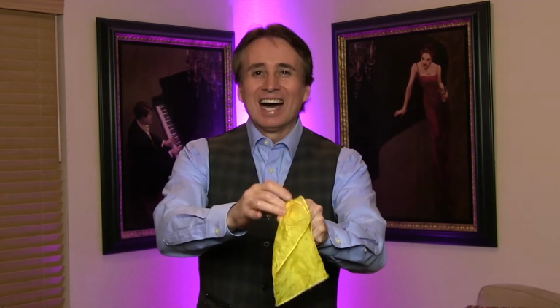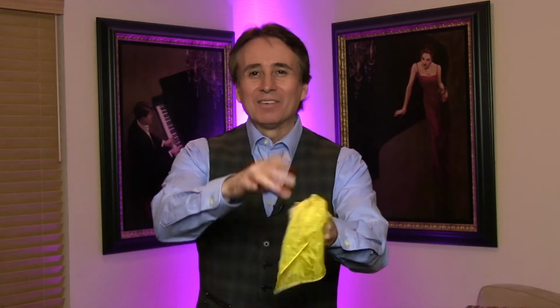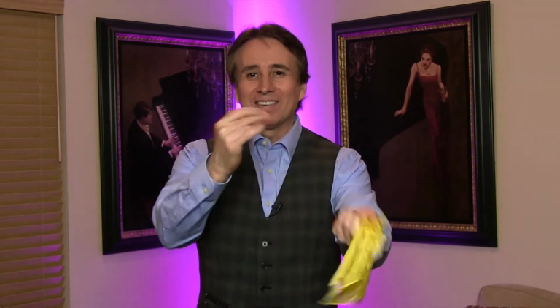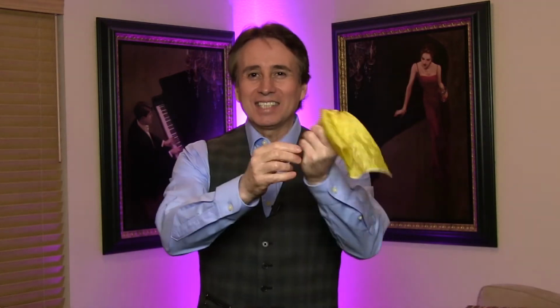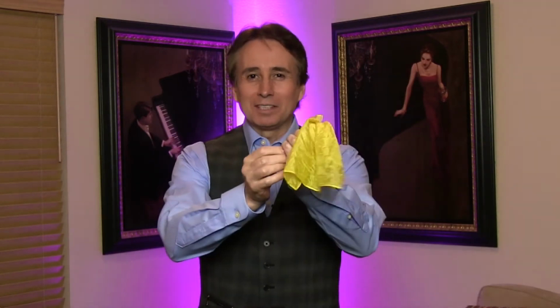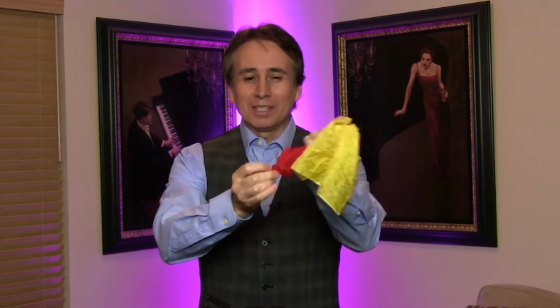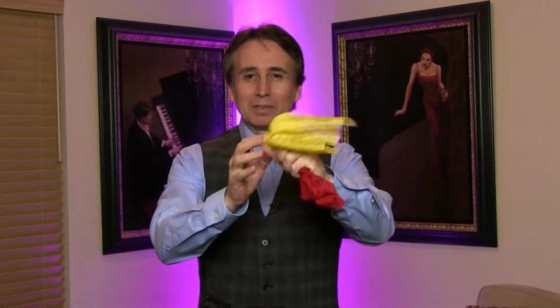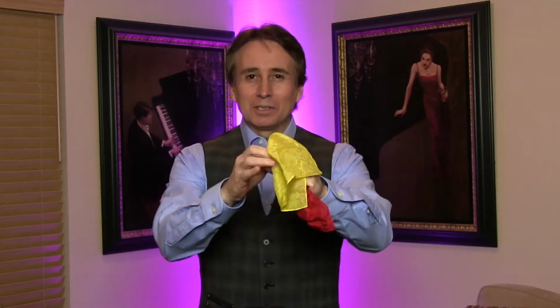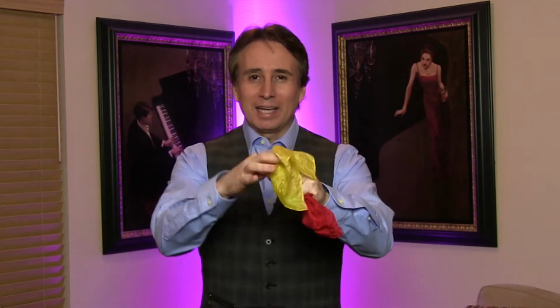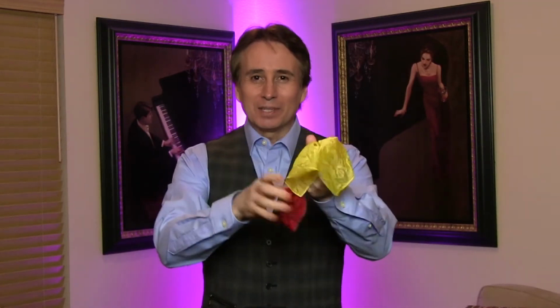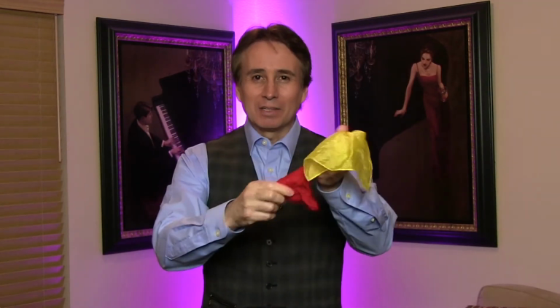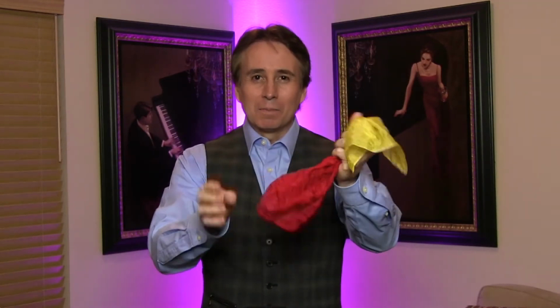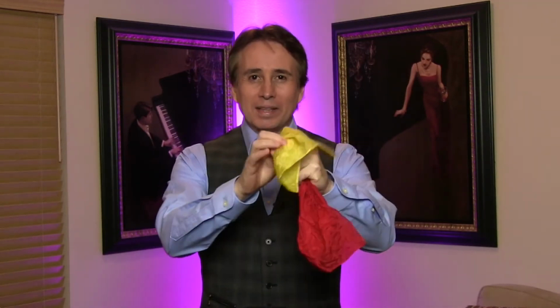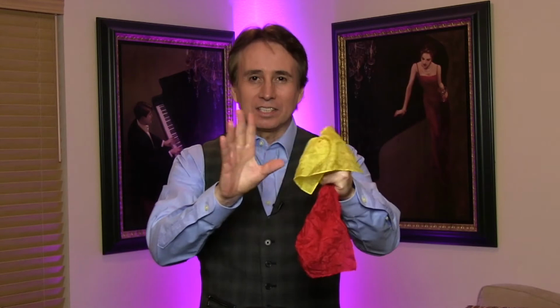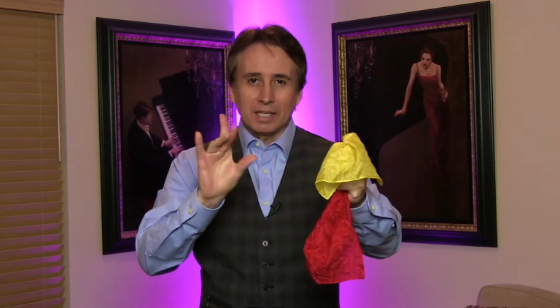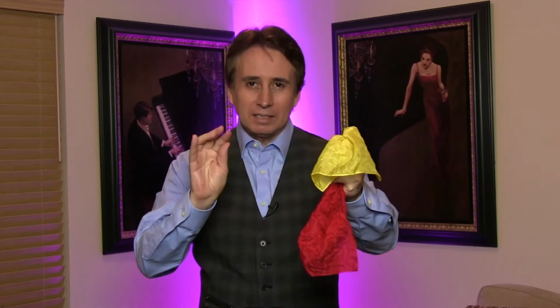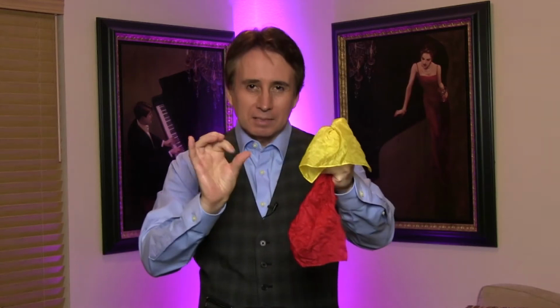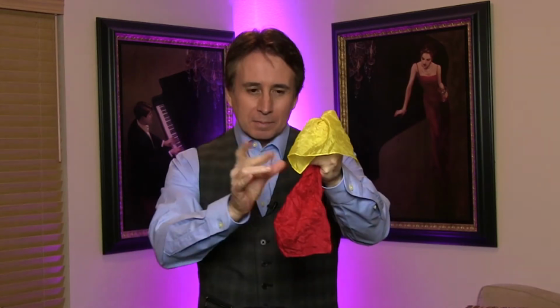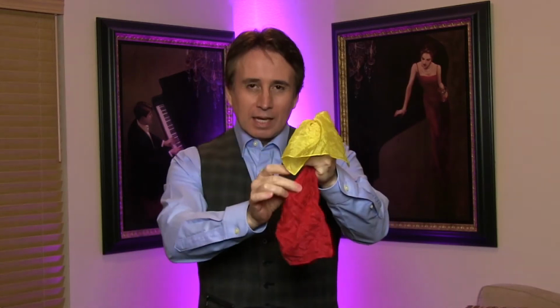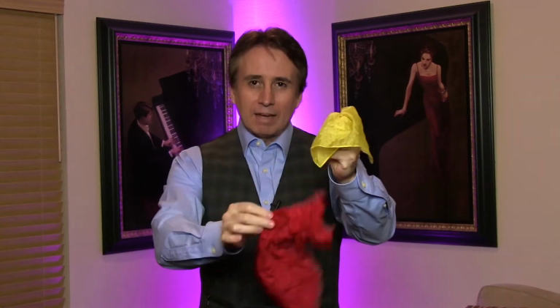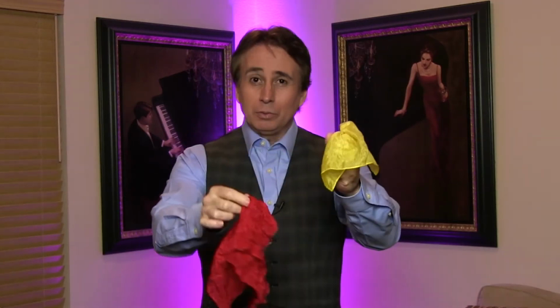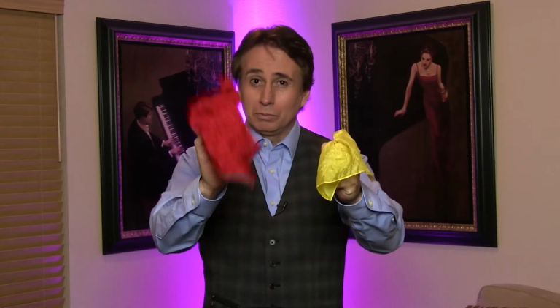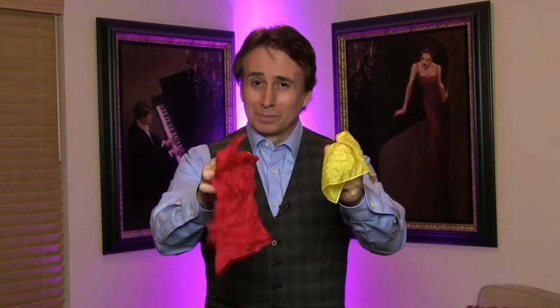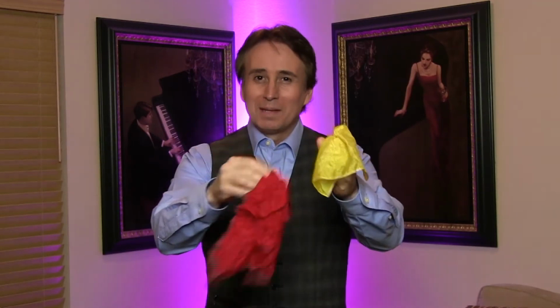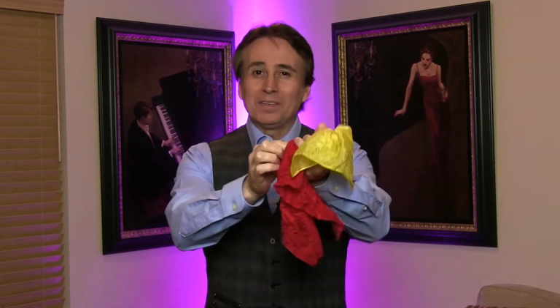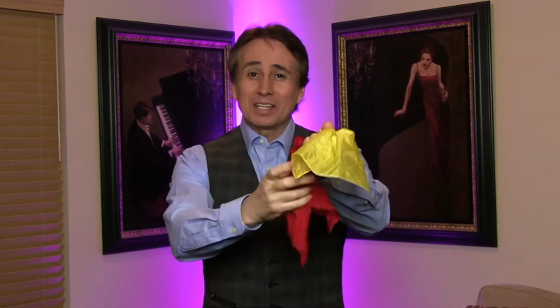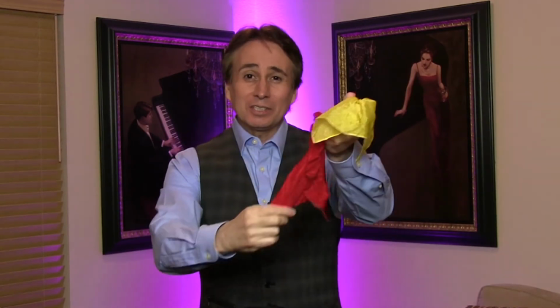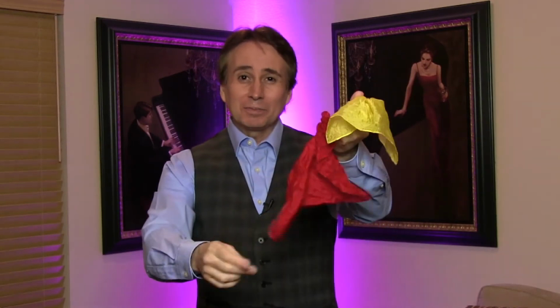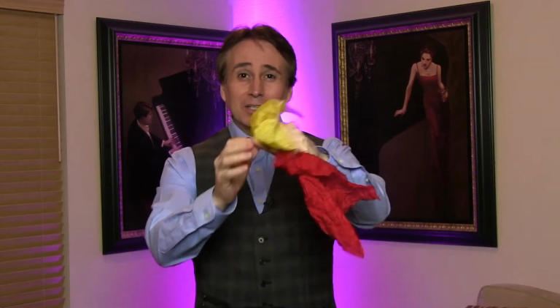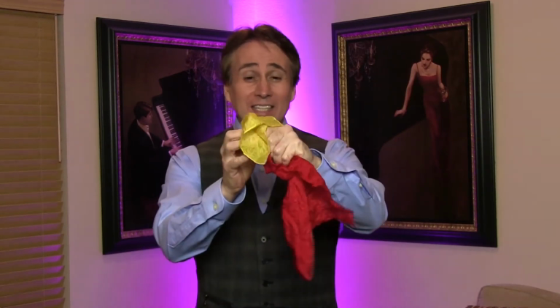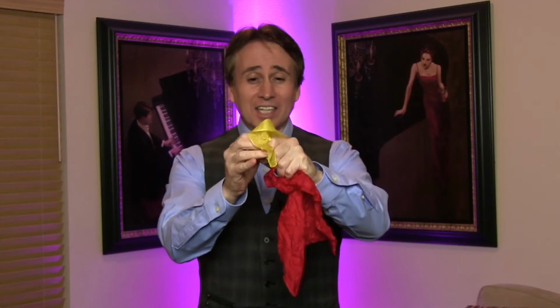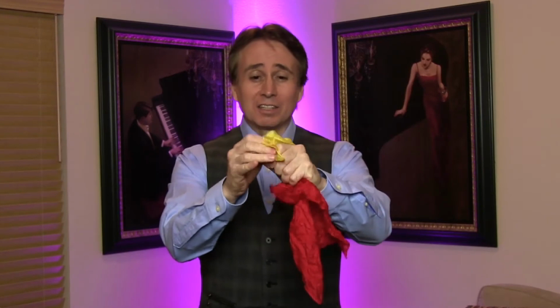I wave, I snap, it turns from yellow to red. More yellow, more red. That's just because I have two. But if you don't know that there's two, it looks like it's changing colors.